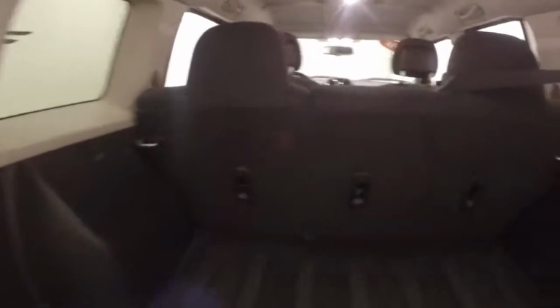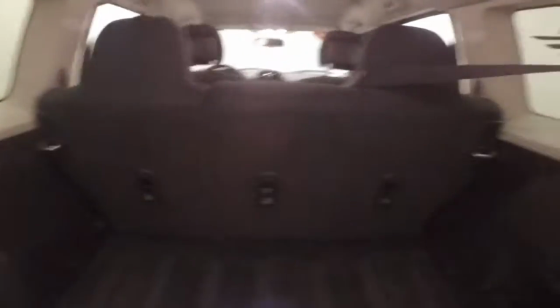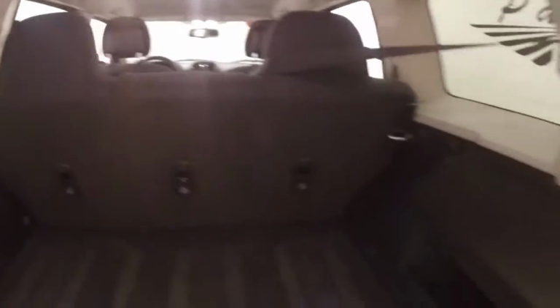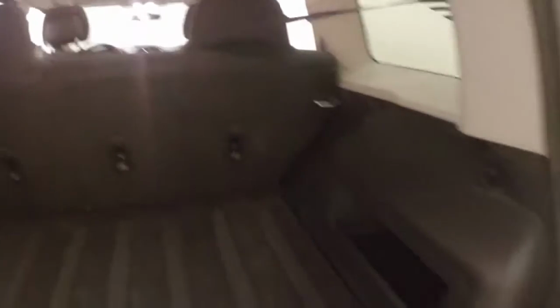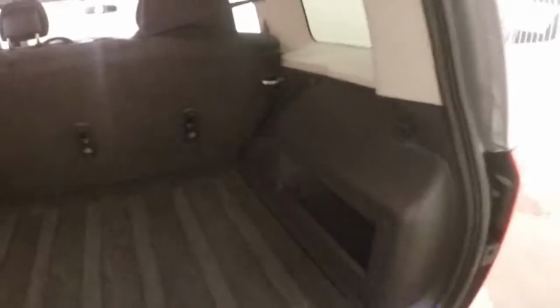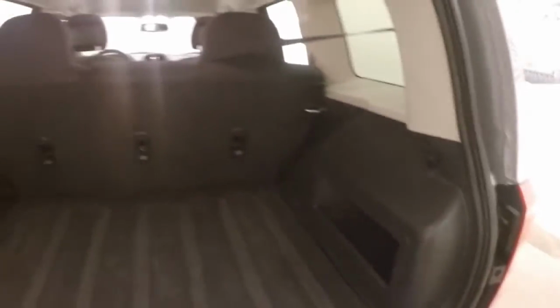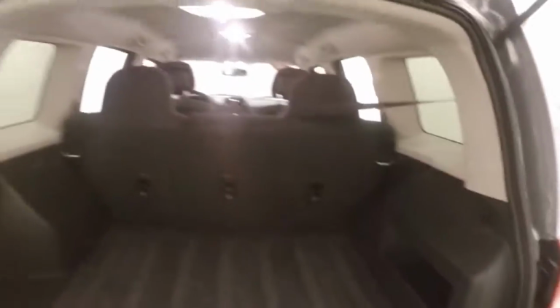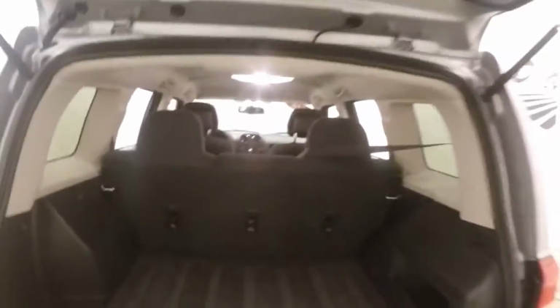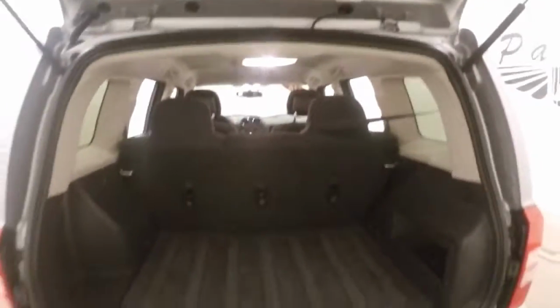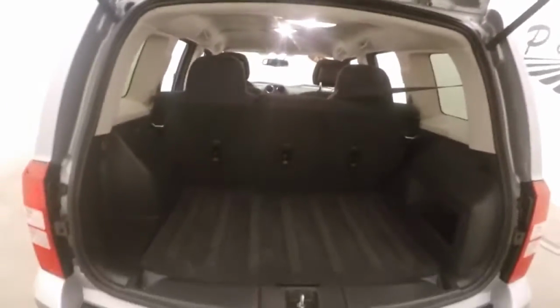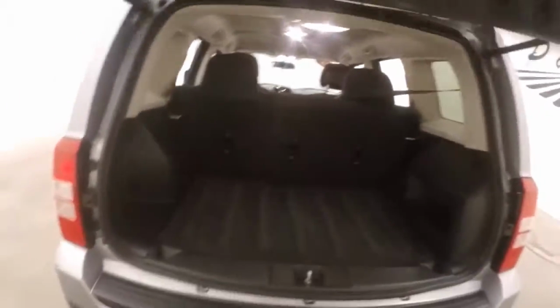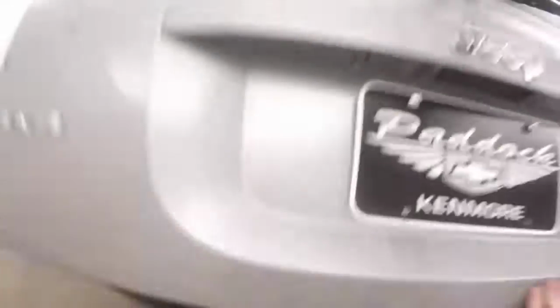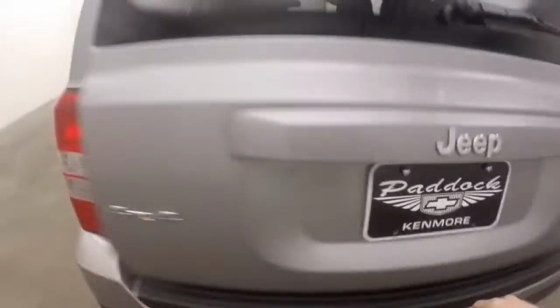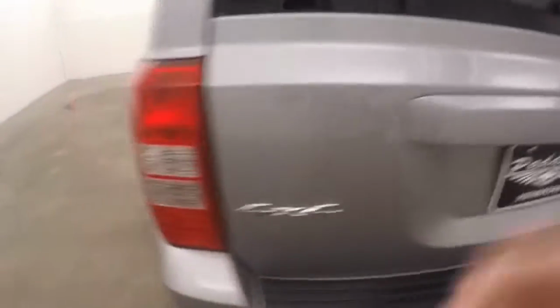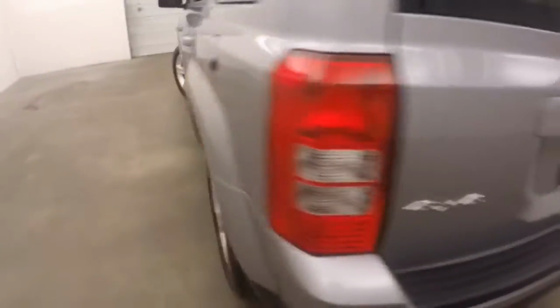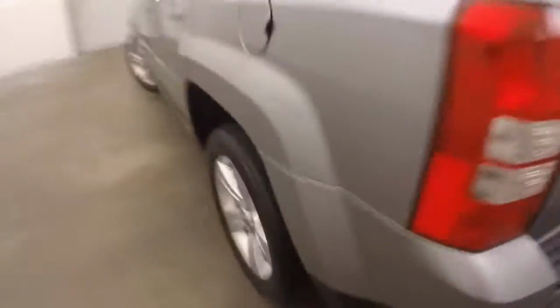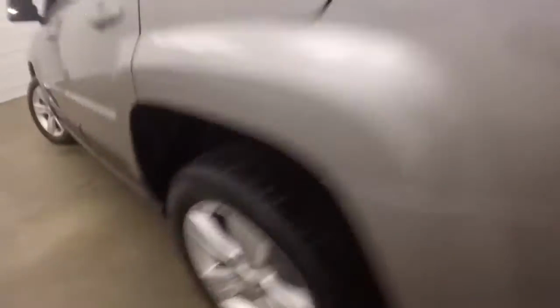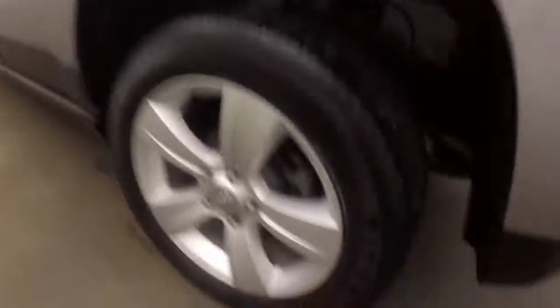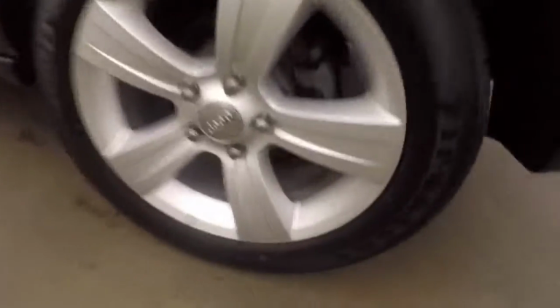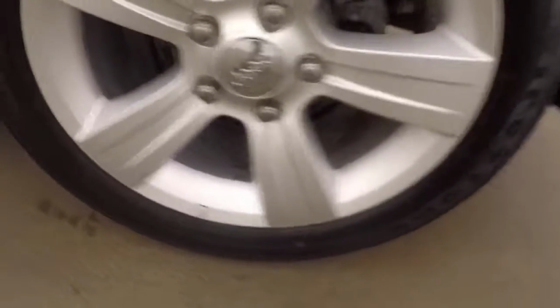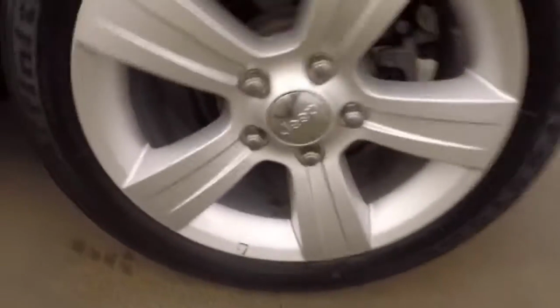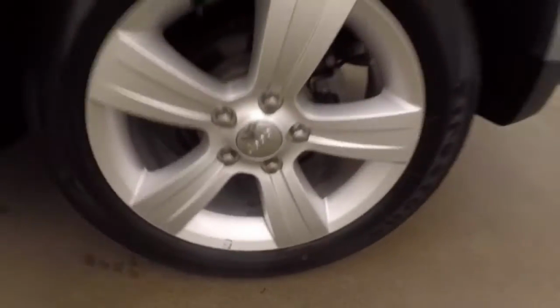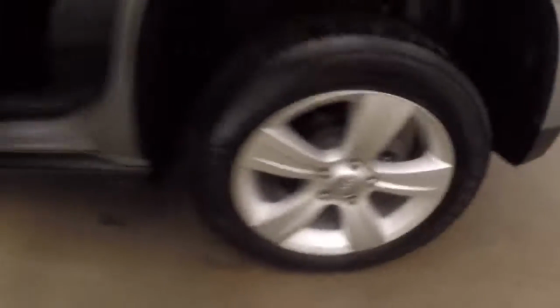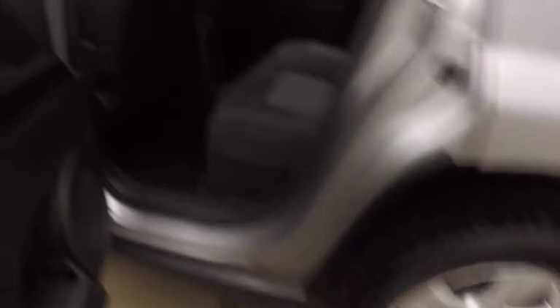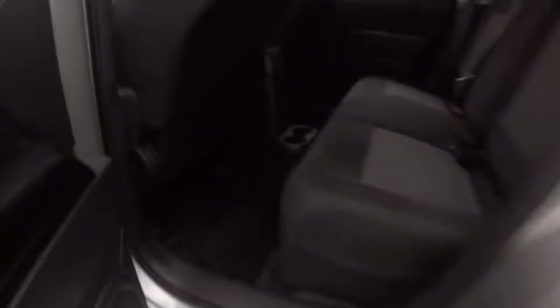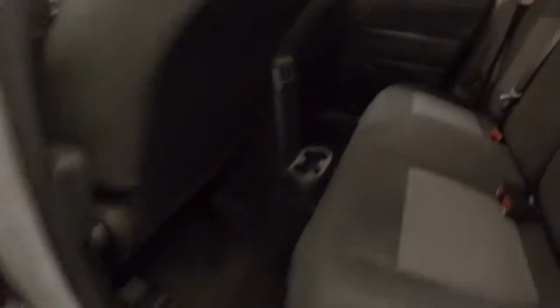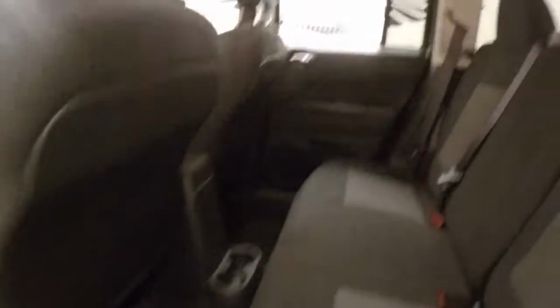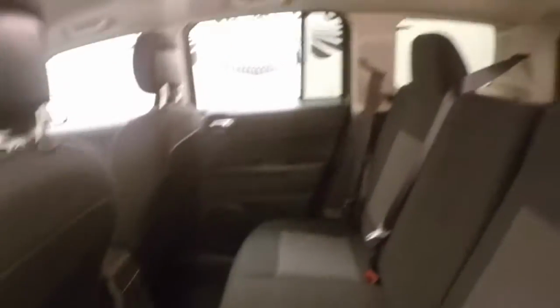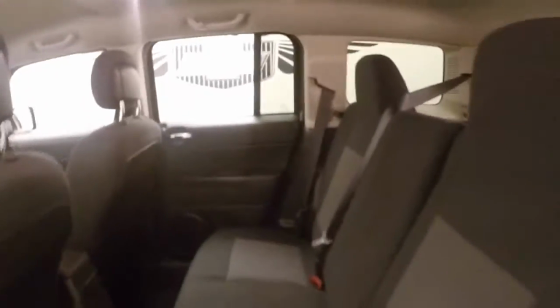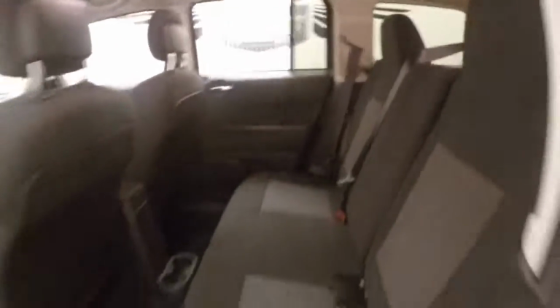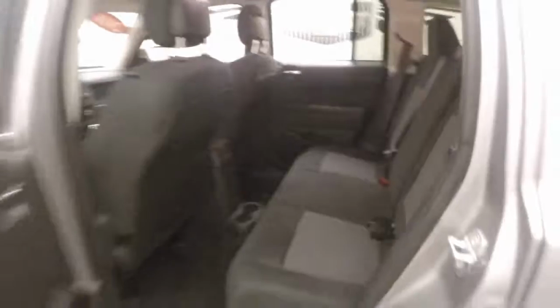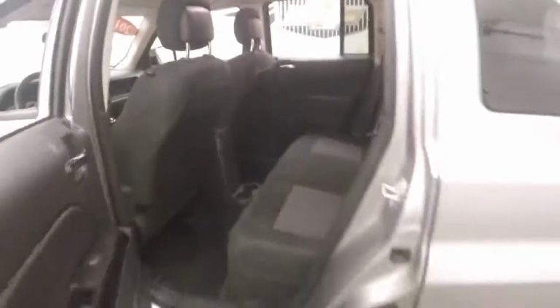Plenty of space in the back. Seats do fold down to give even more. The interior is in good shape, with plenty of room for your rear passengers.